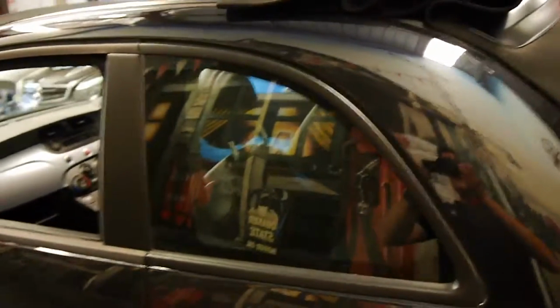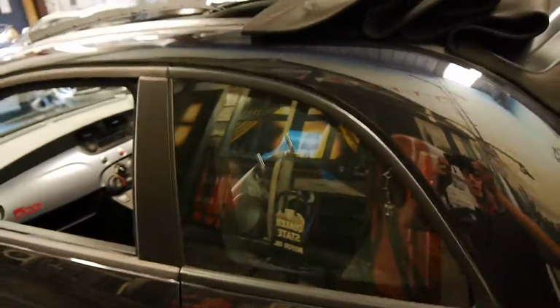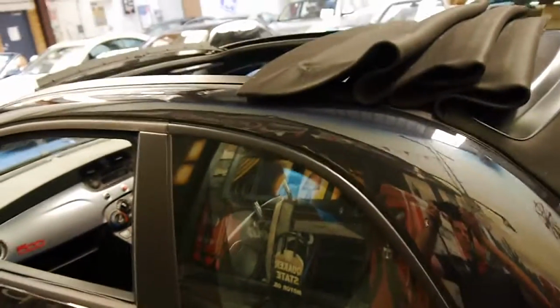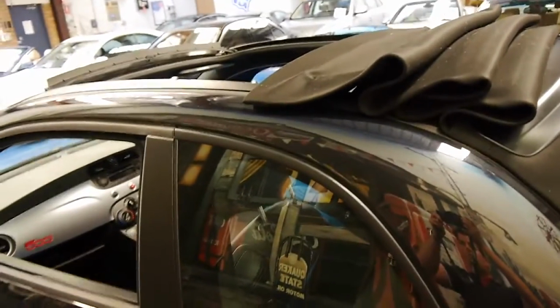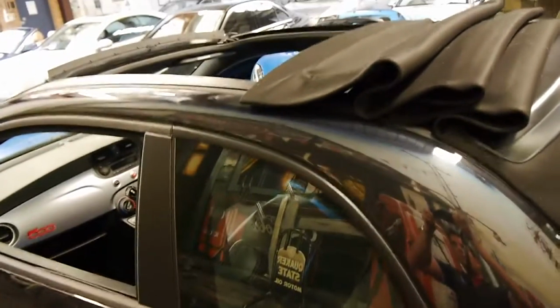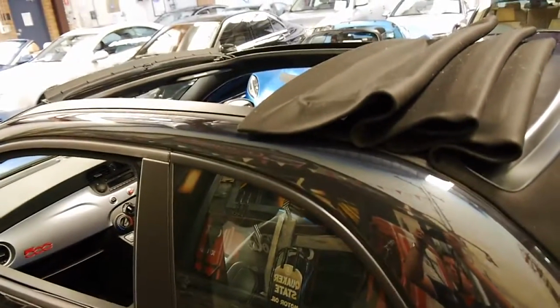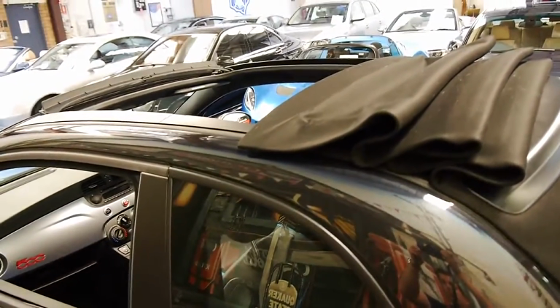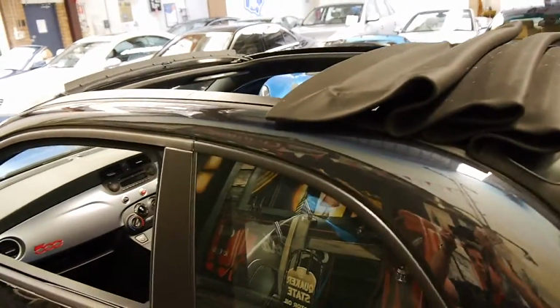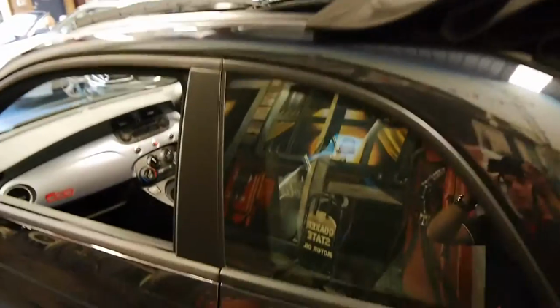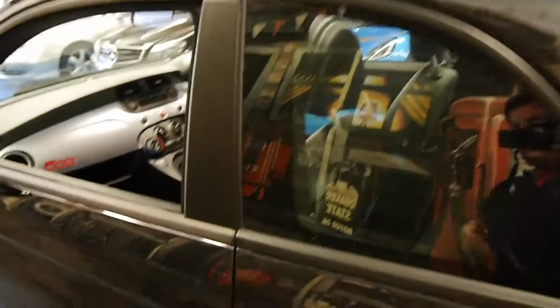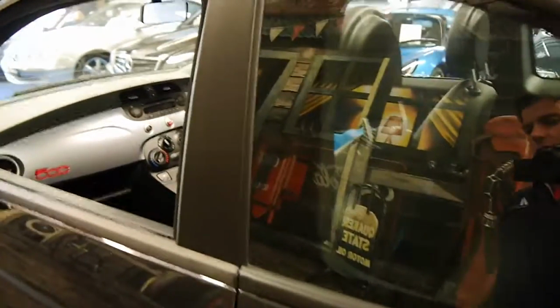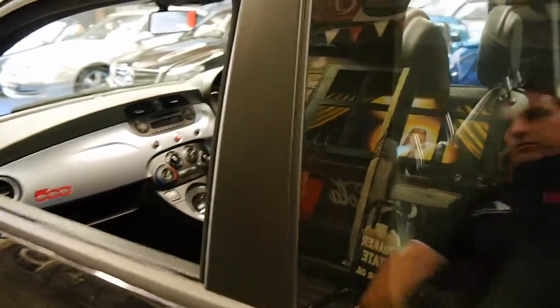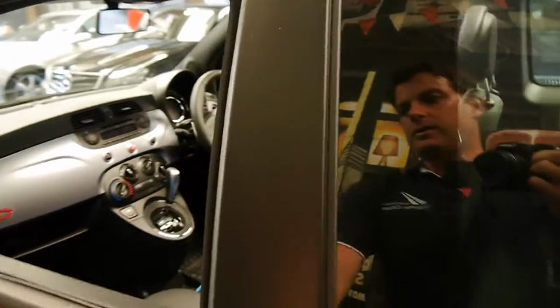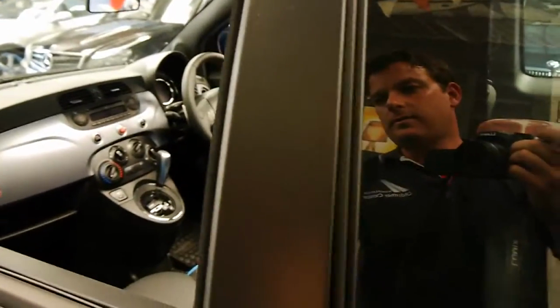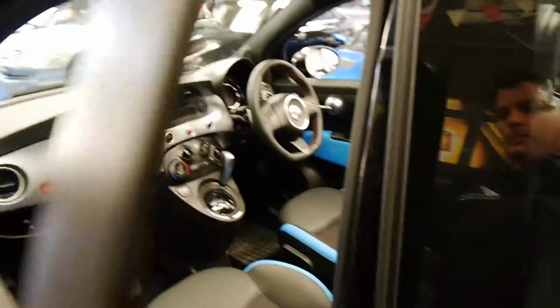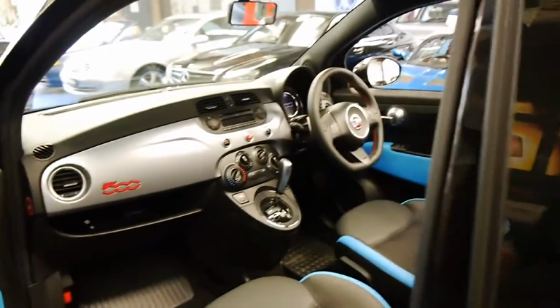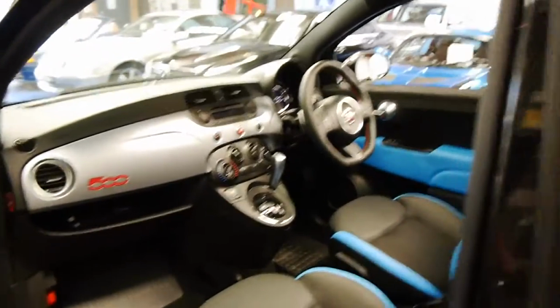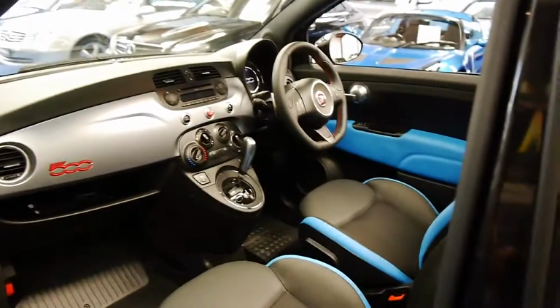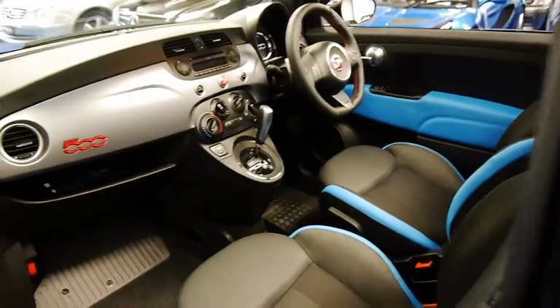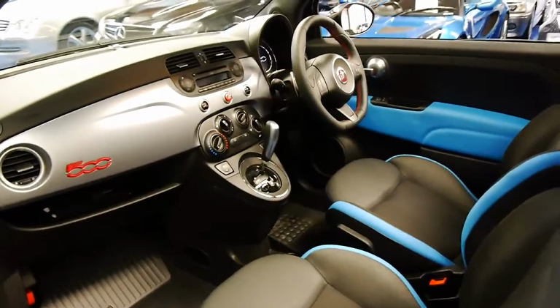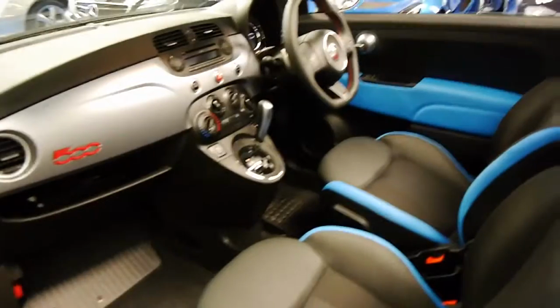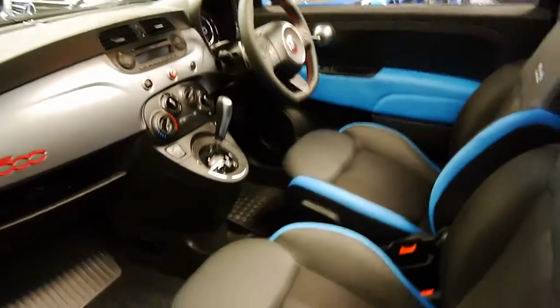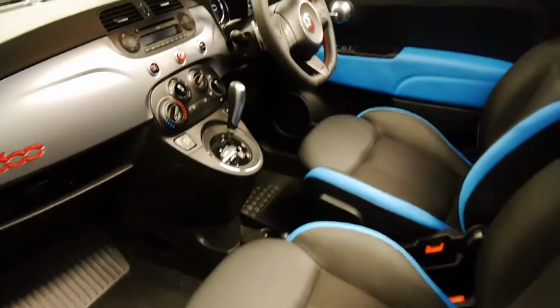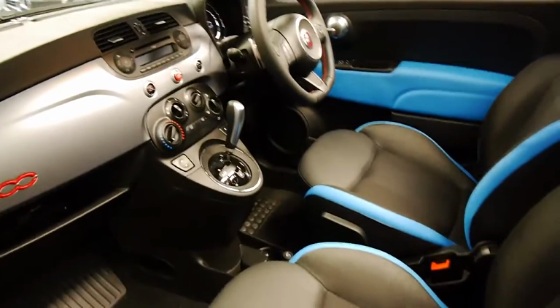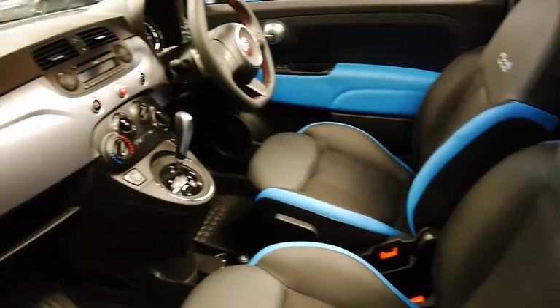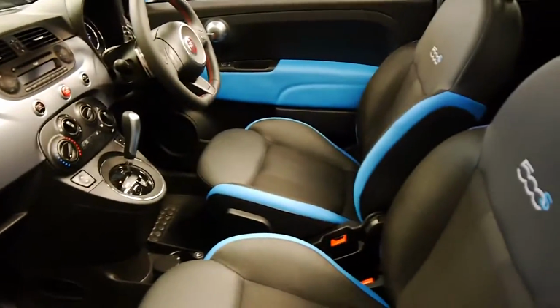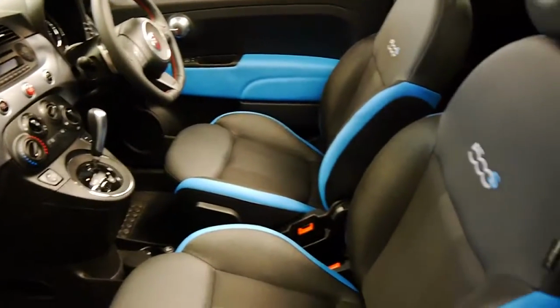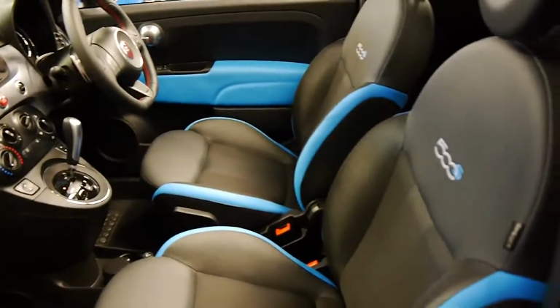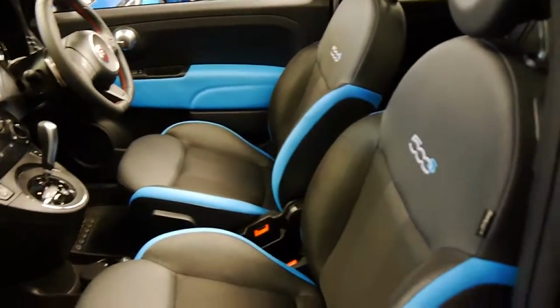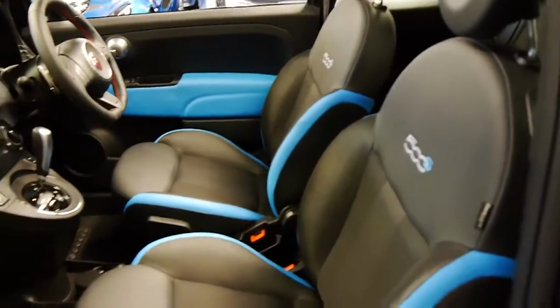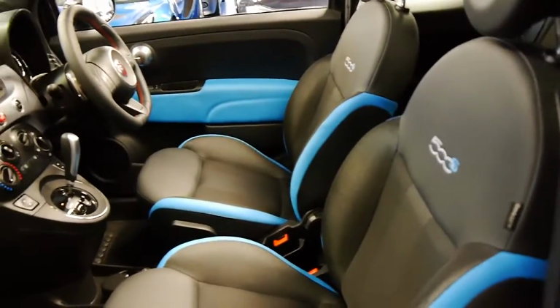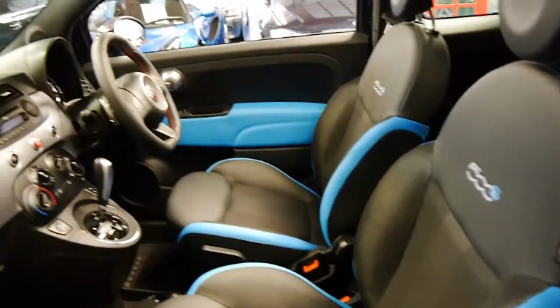You can see it's got the convertible top, which I'll take off completely. It's got the leather part cloth seats which look fantastic.